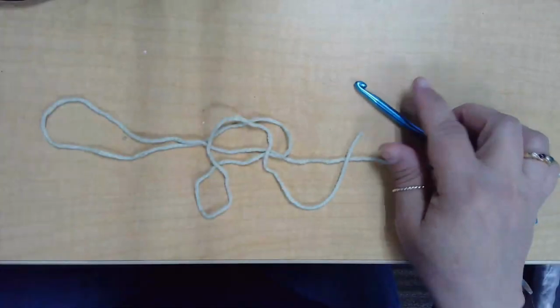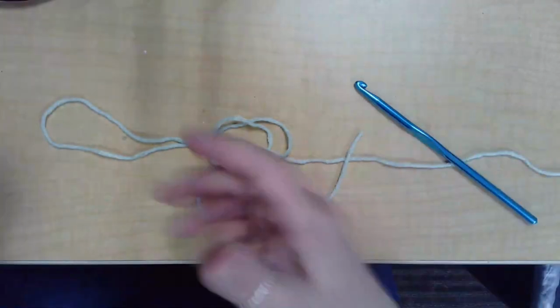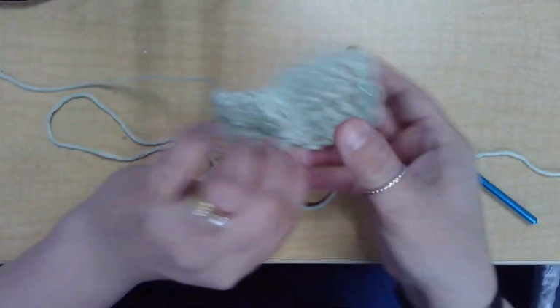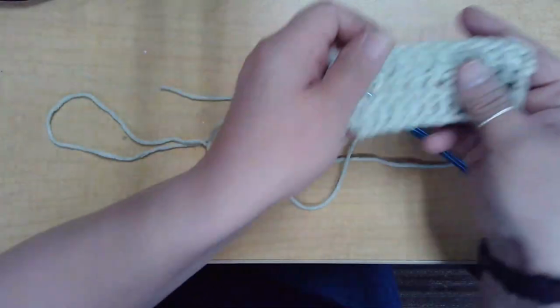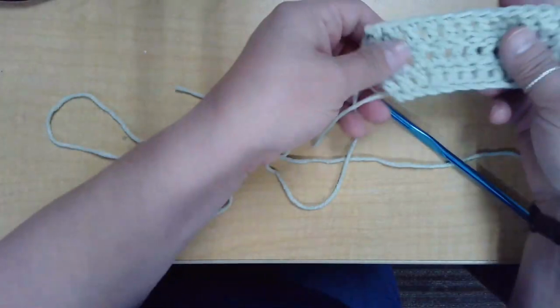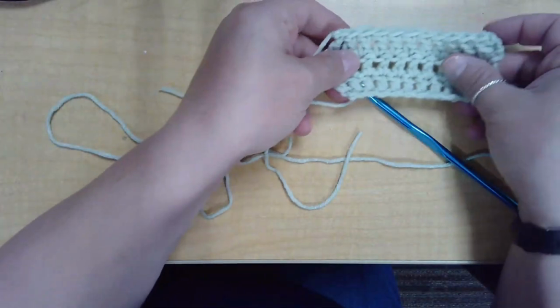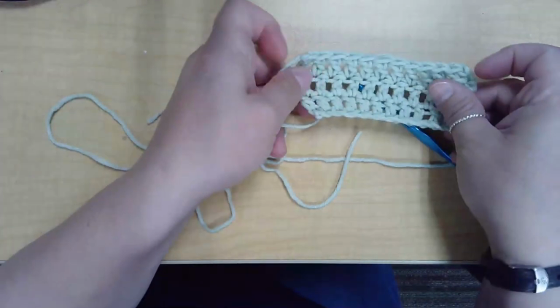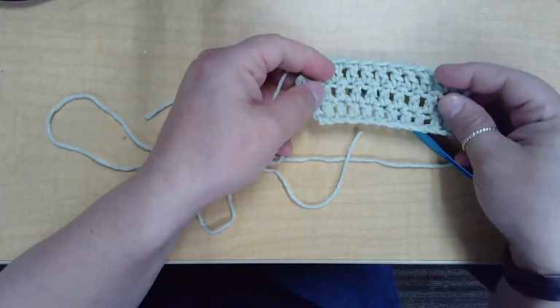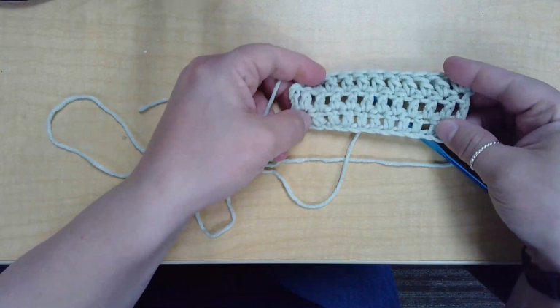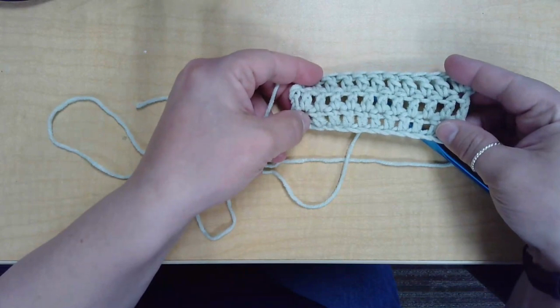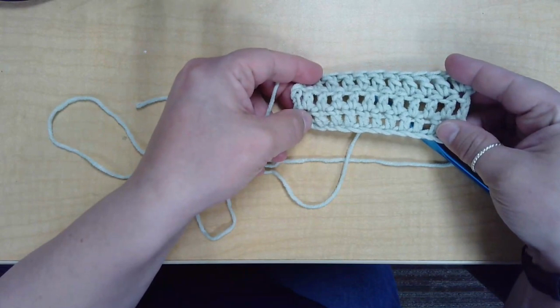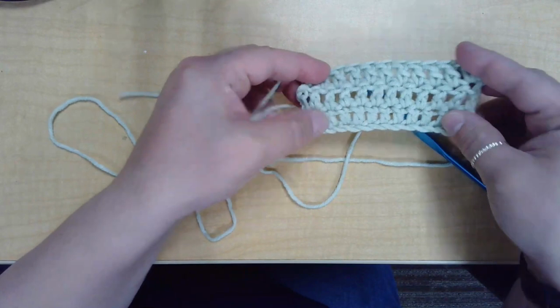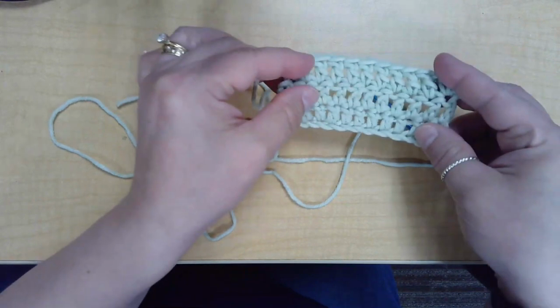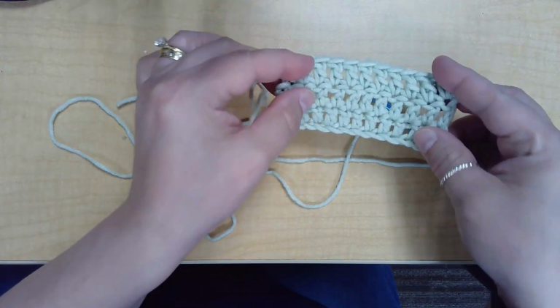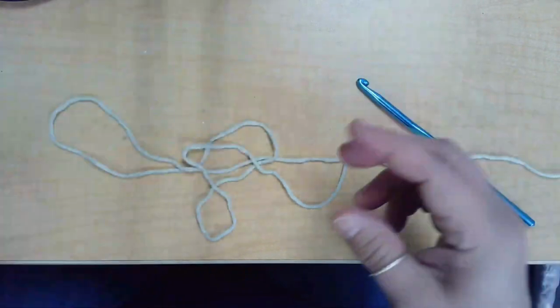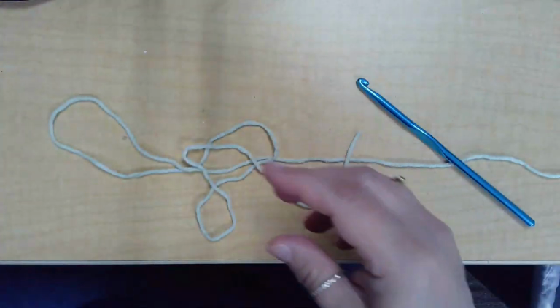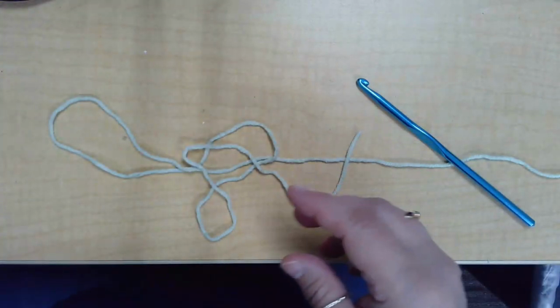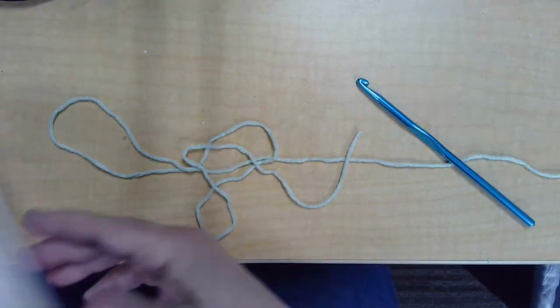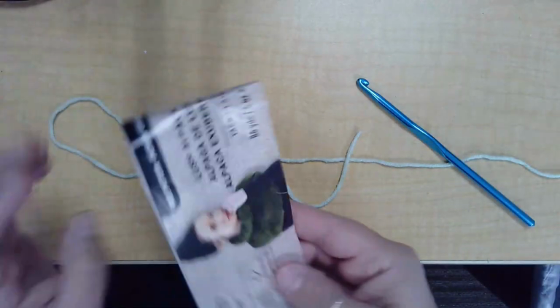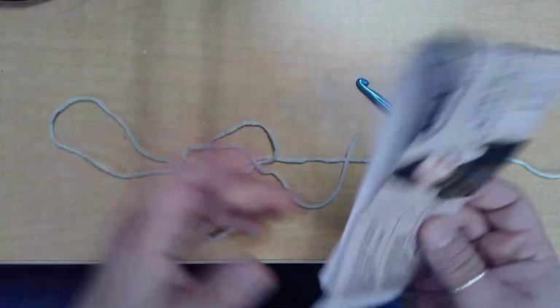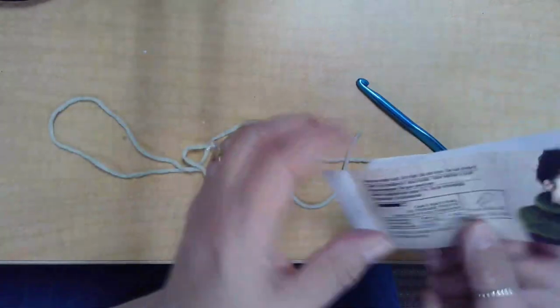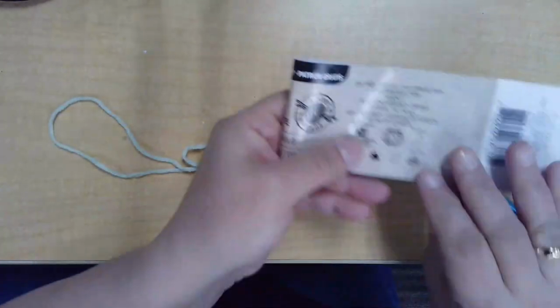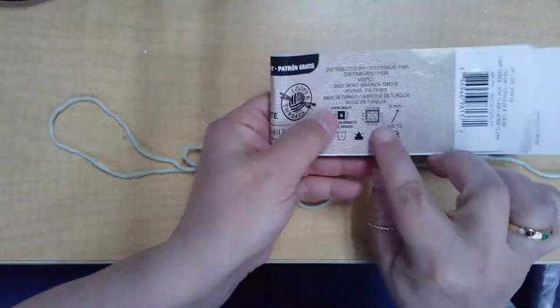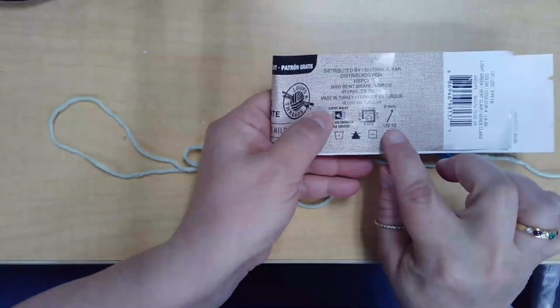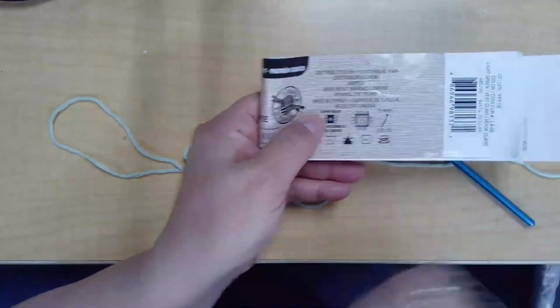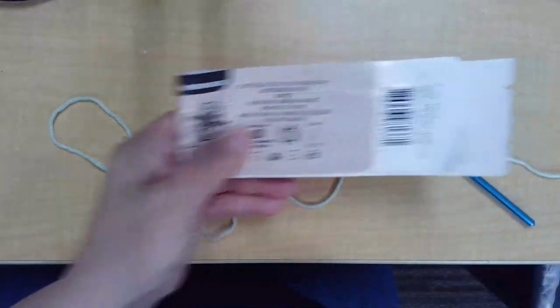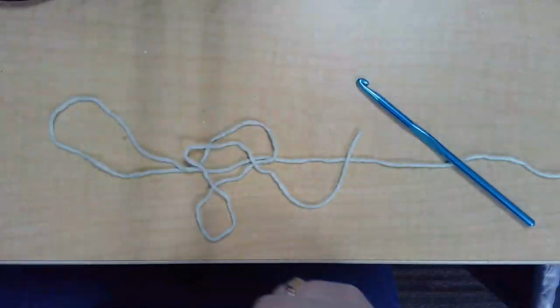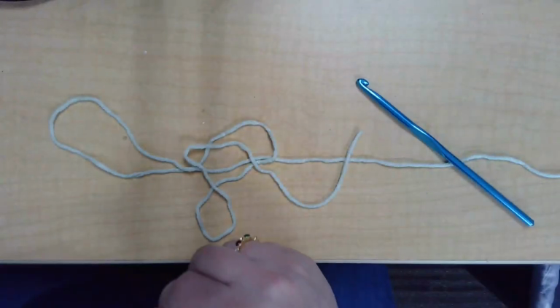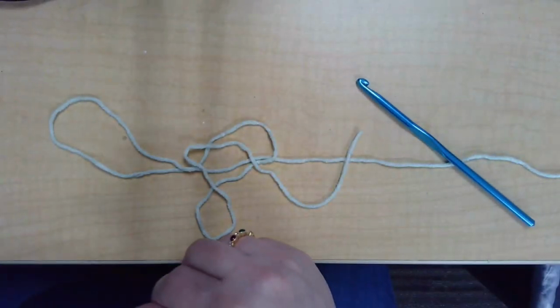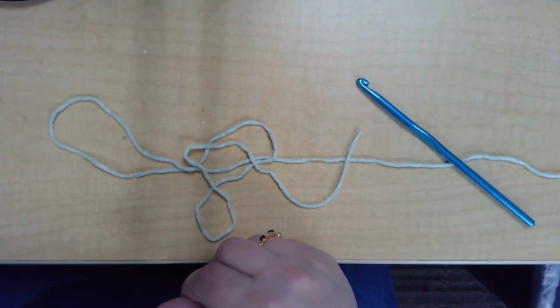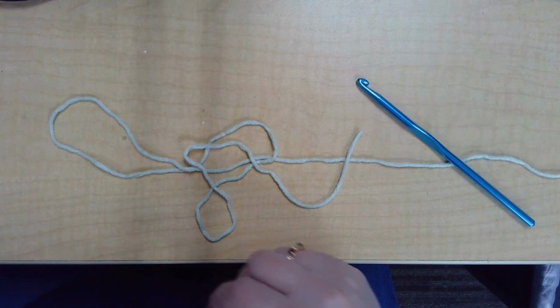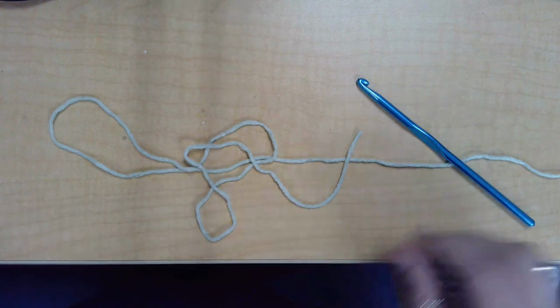We're going to show you how to do the double crochet stitch. I have a swatch here of three rows of double crochet. You'll need yarn and a hook. The hook you use will depend on the type of yarn — the label will tell you.